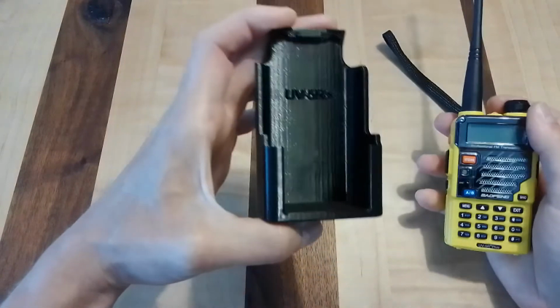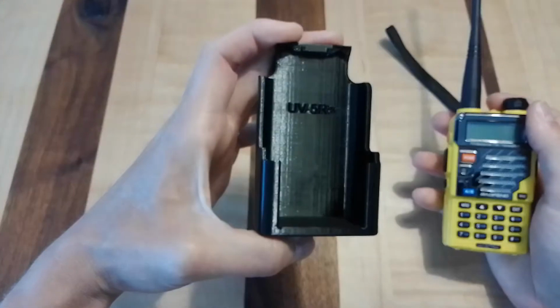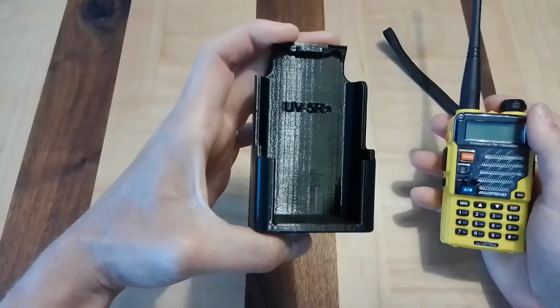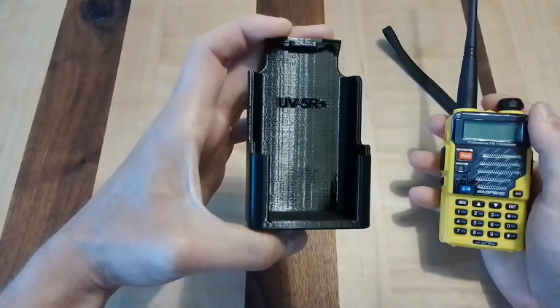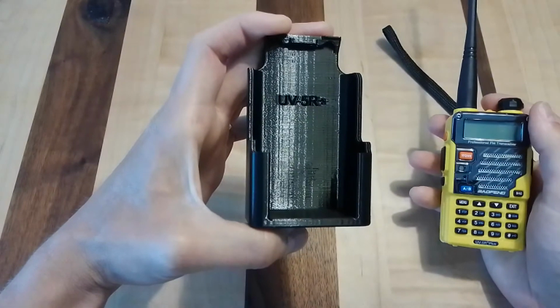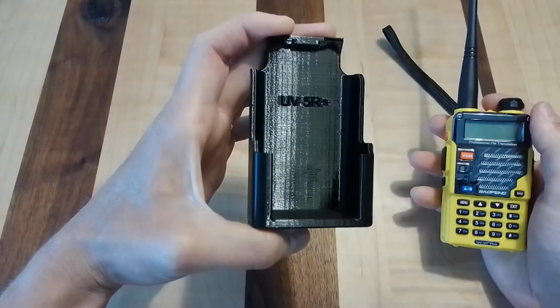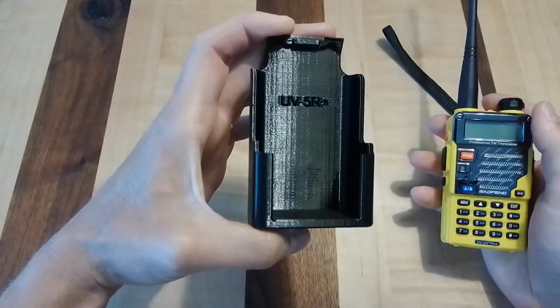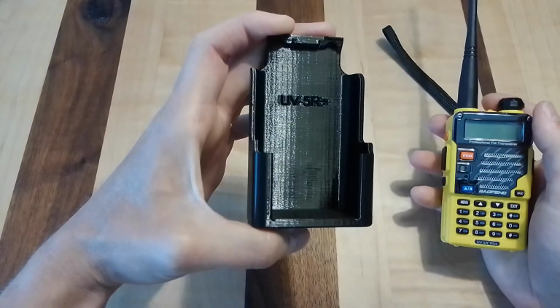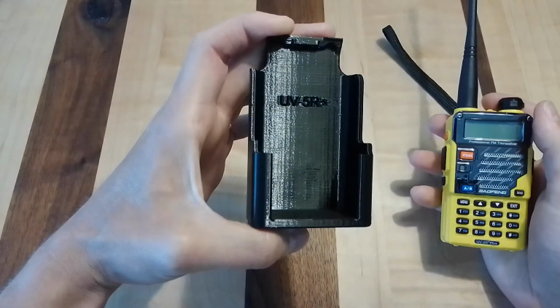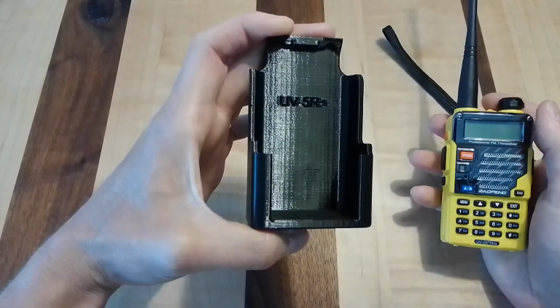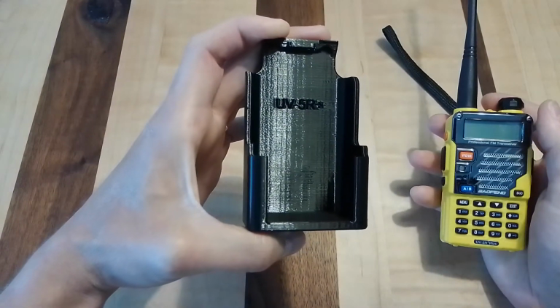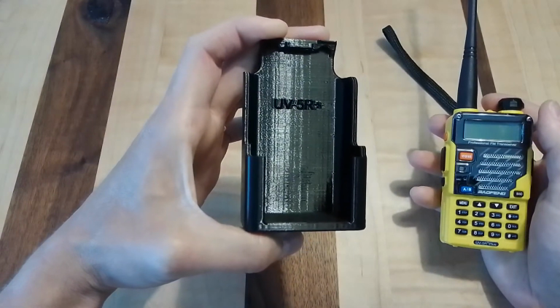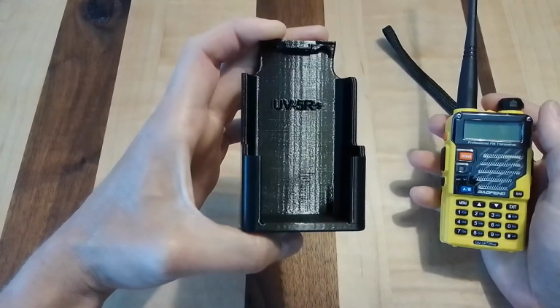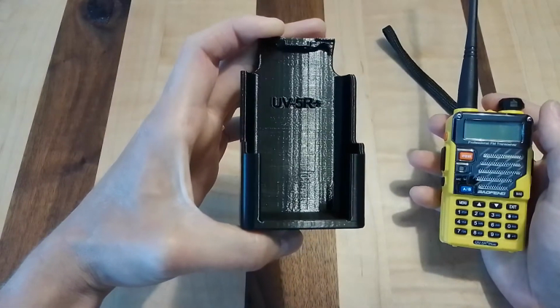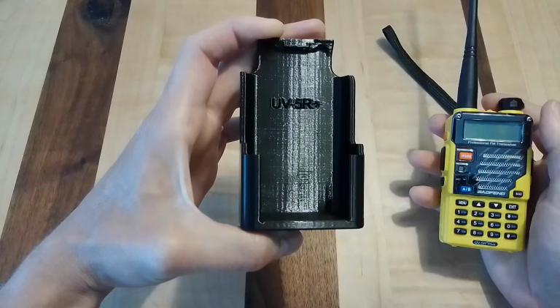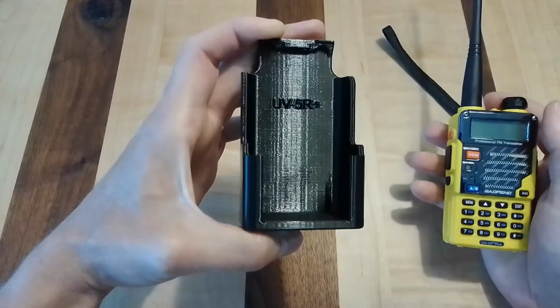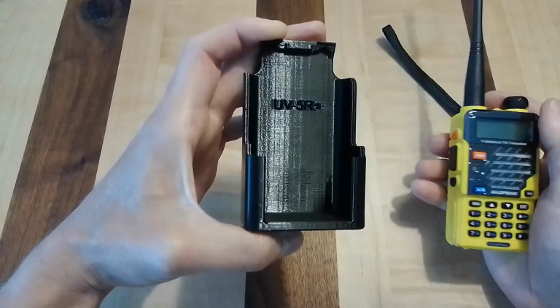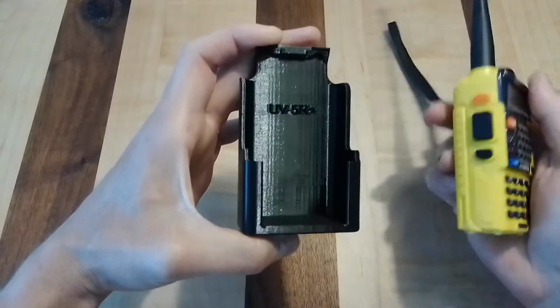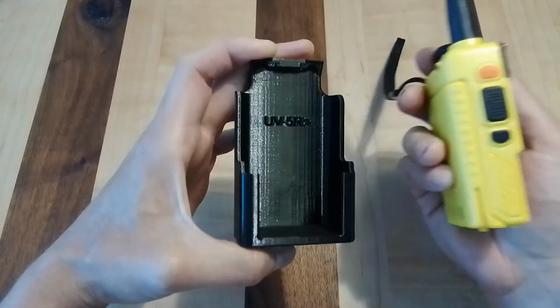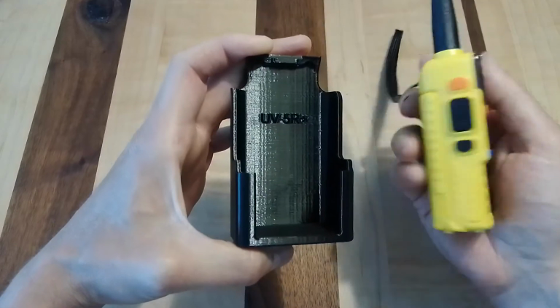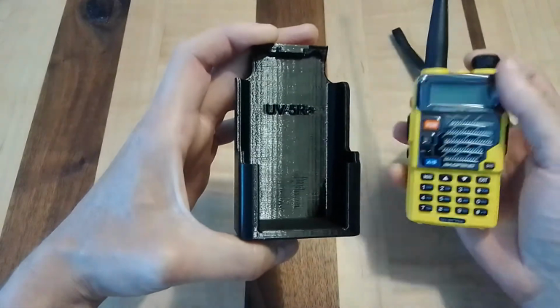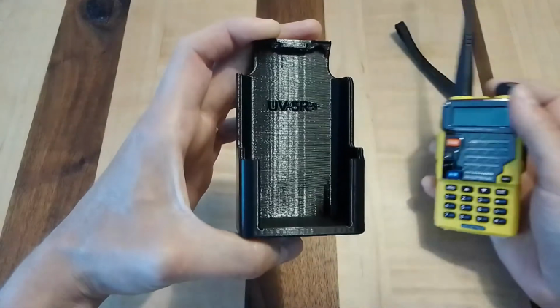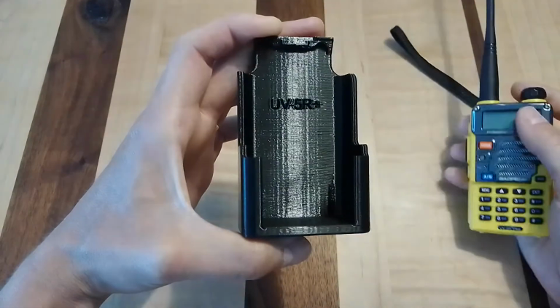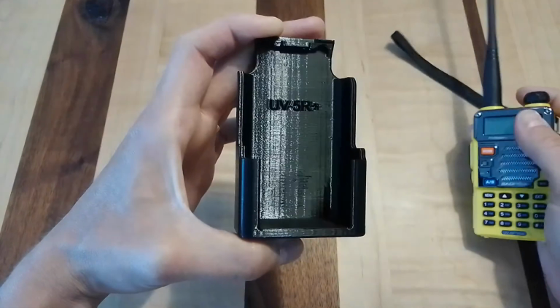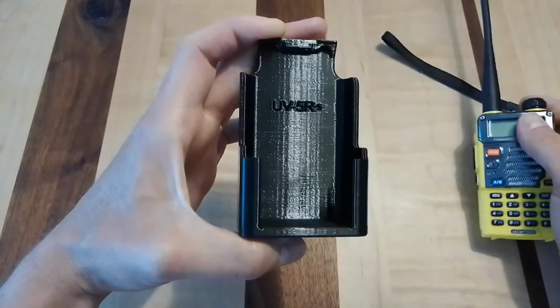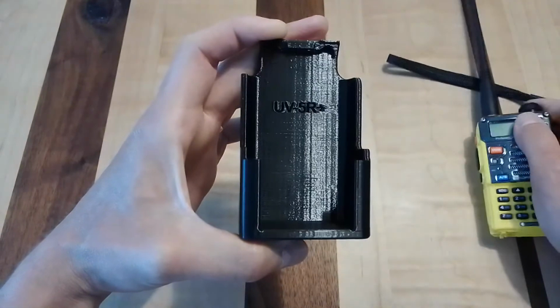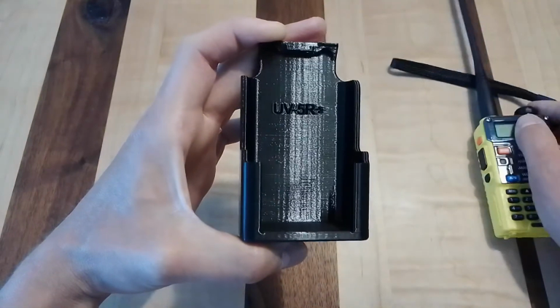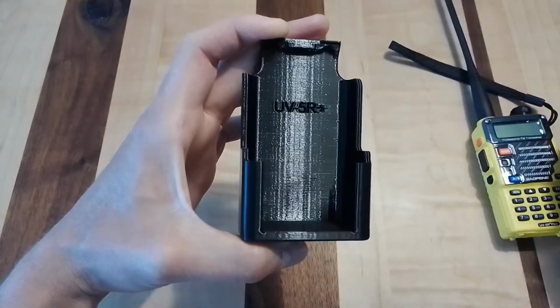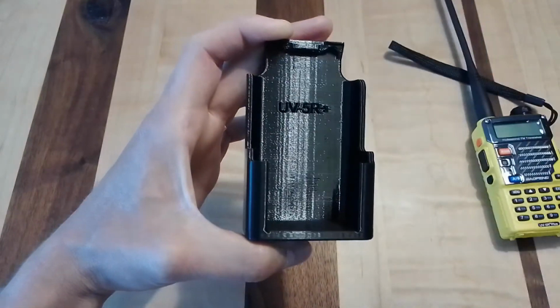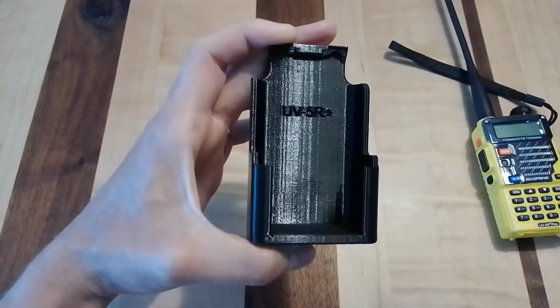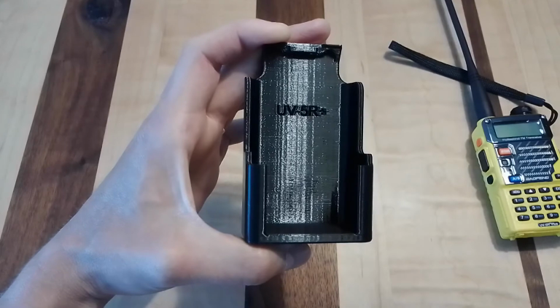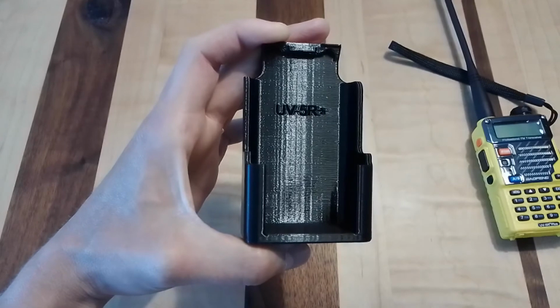That's the Baofeng UV5R Plus 3D printed belt holster. Thank you for looking.